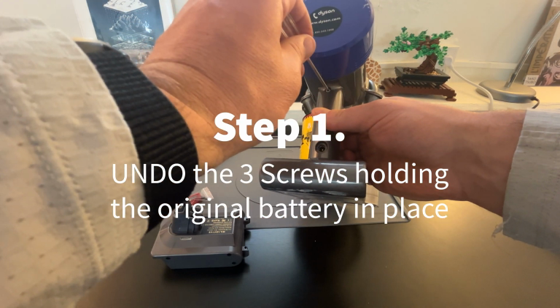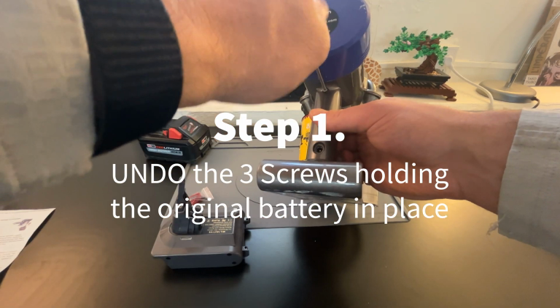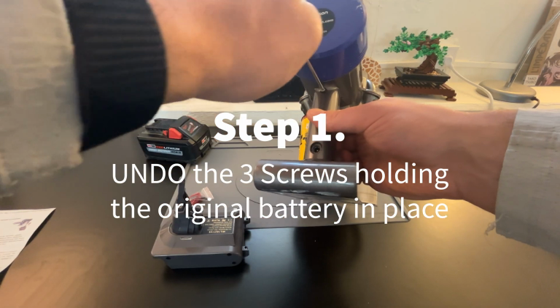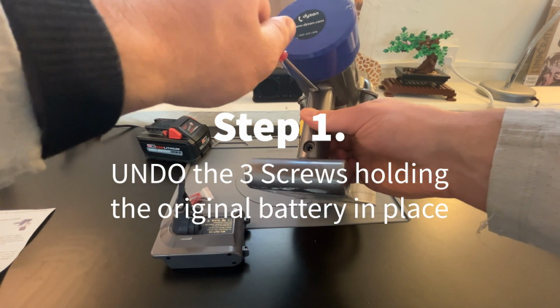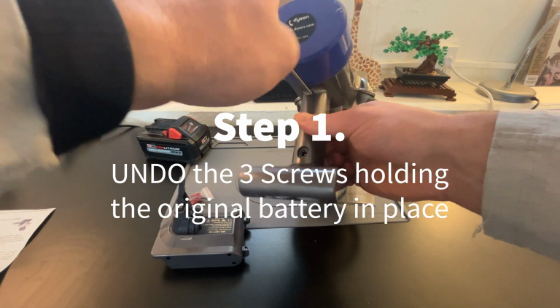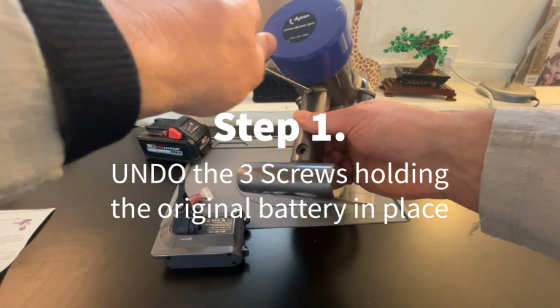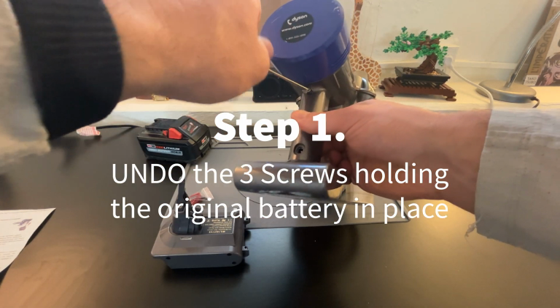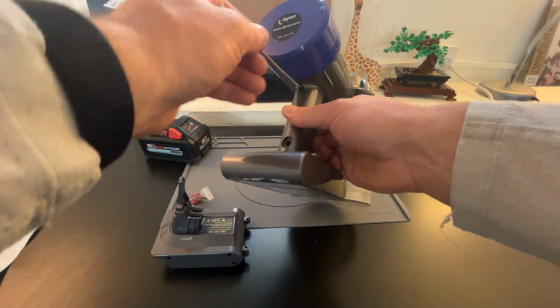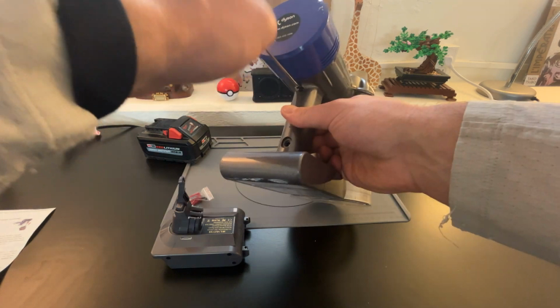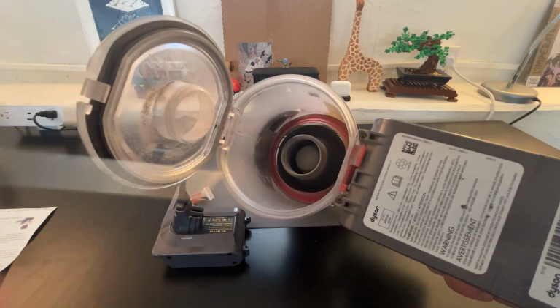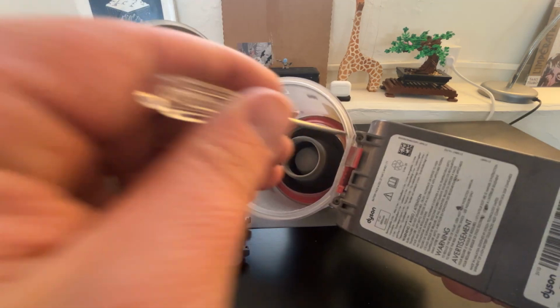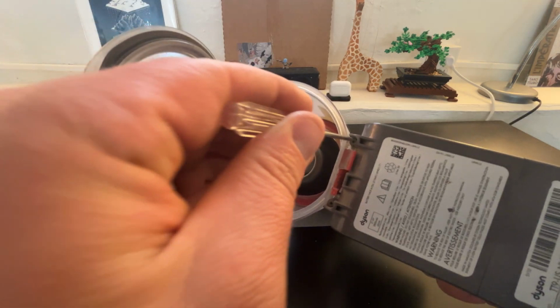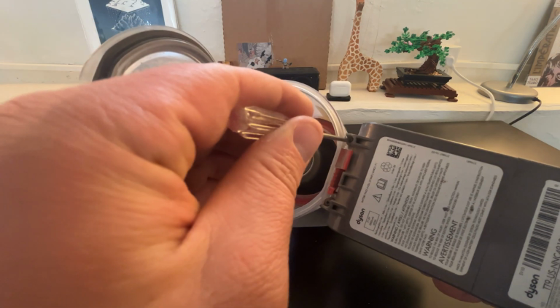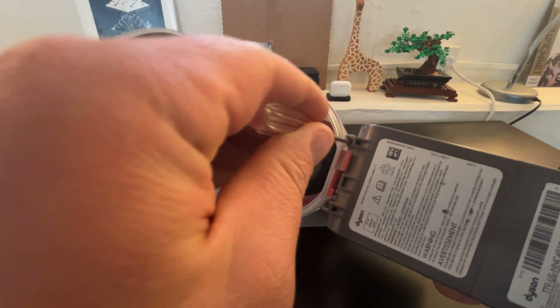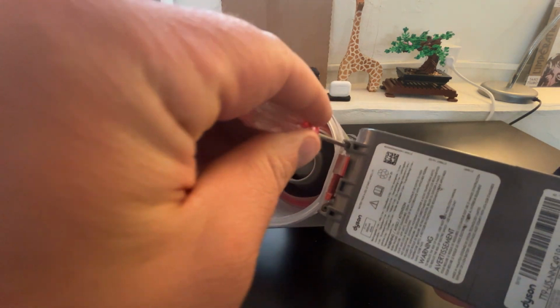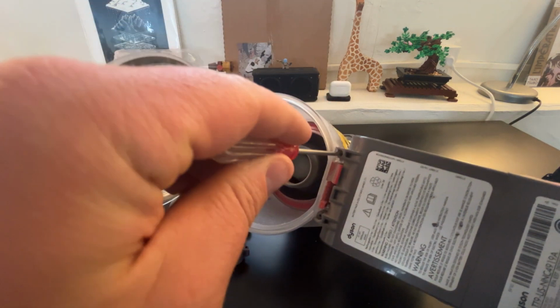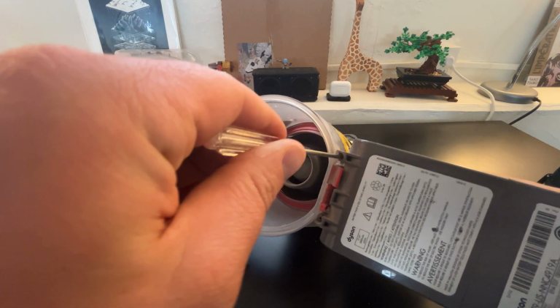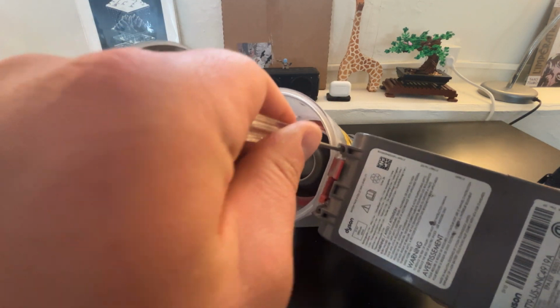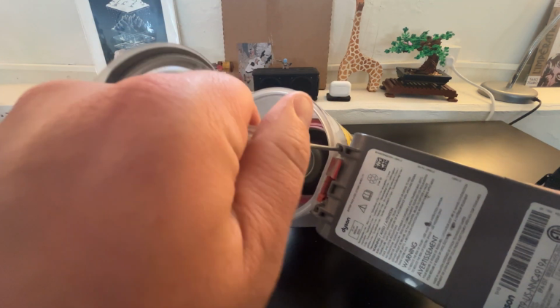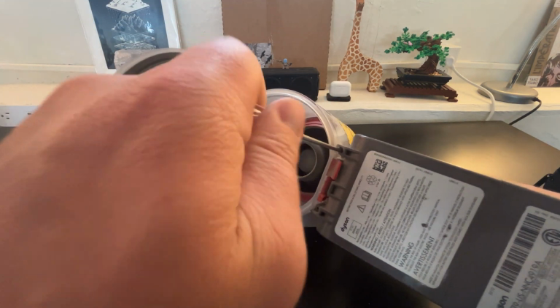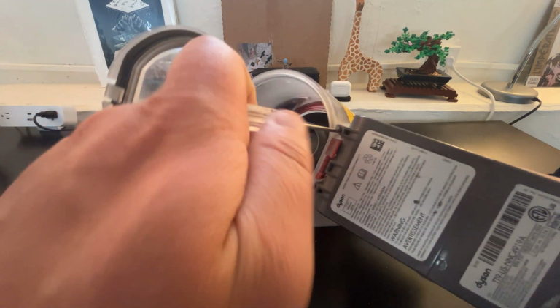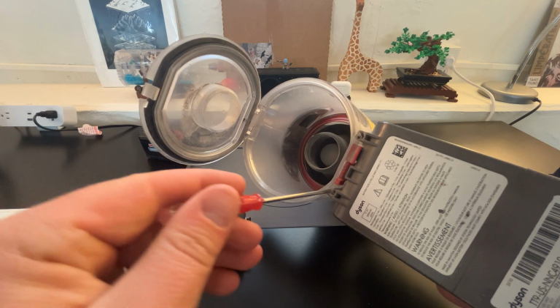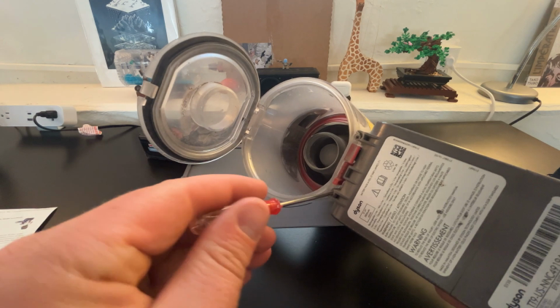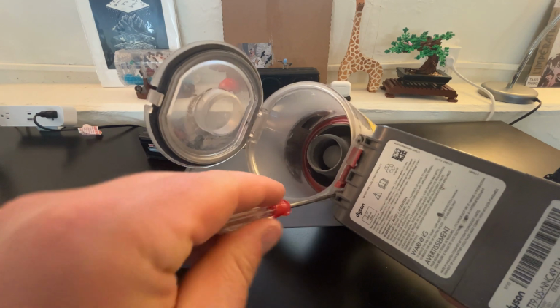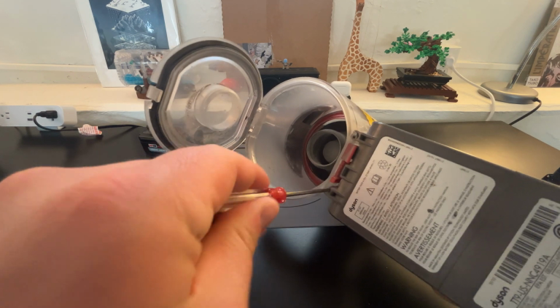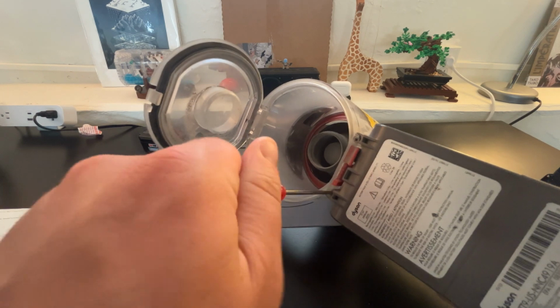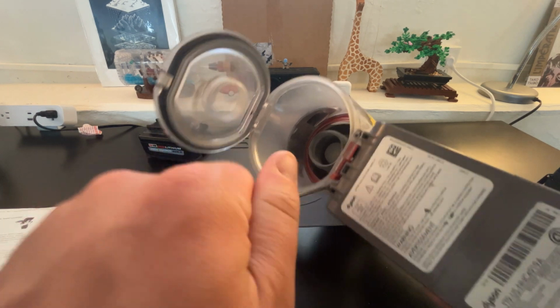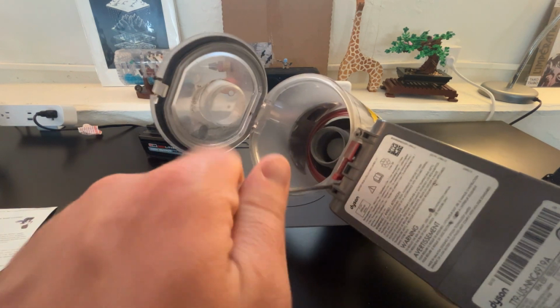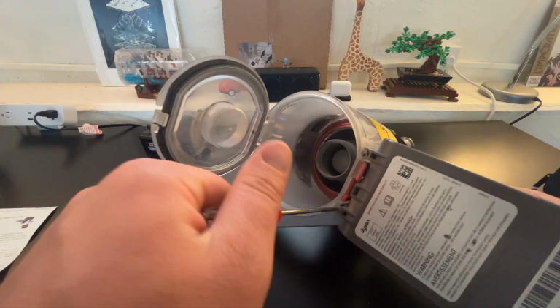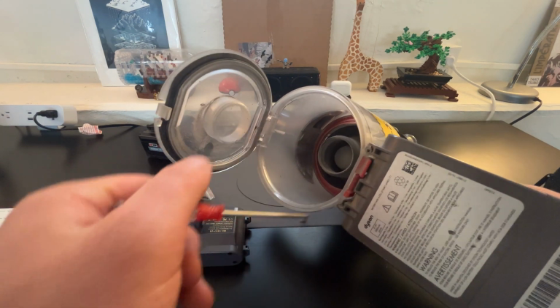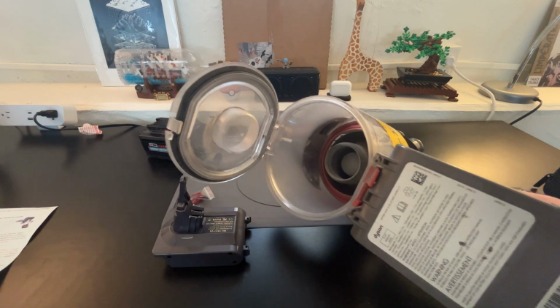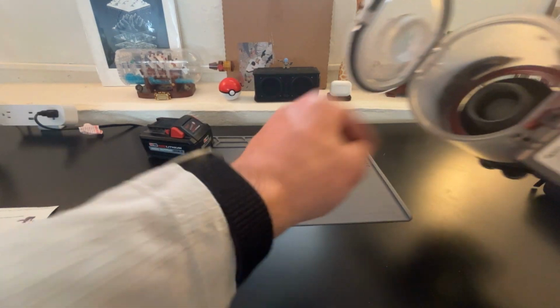The first step is to take out three screws — one on the back and two underneath. You have to pop the lid open on the canister to get to those two screws.